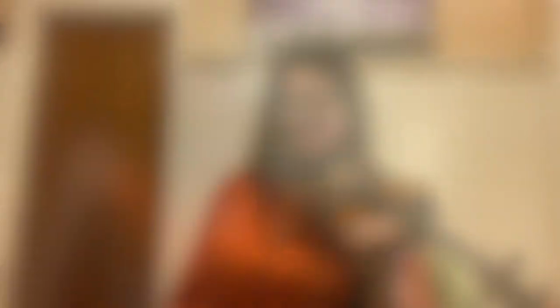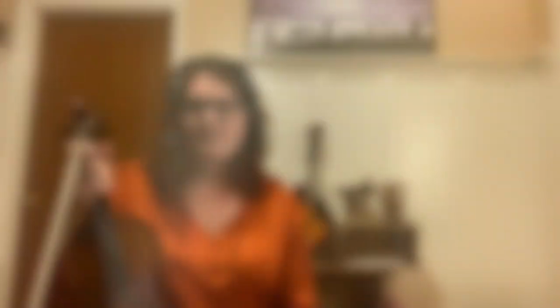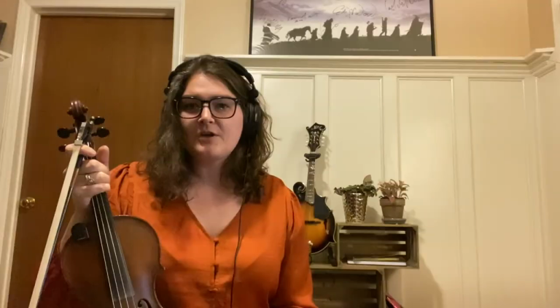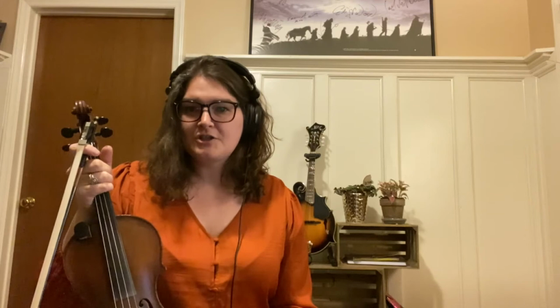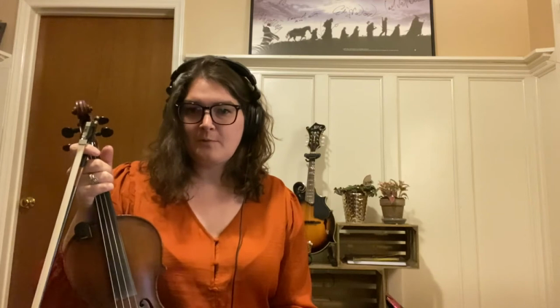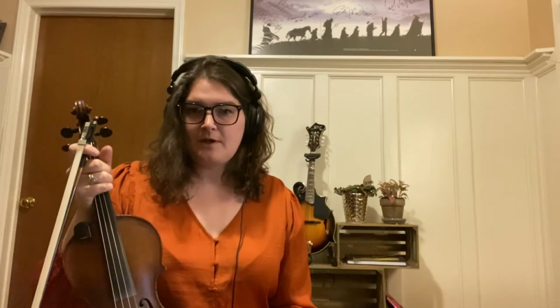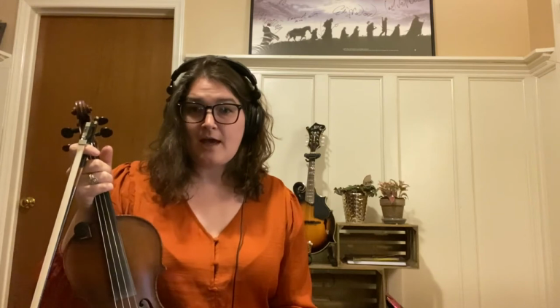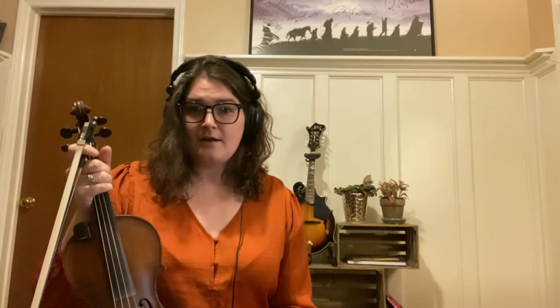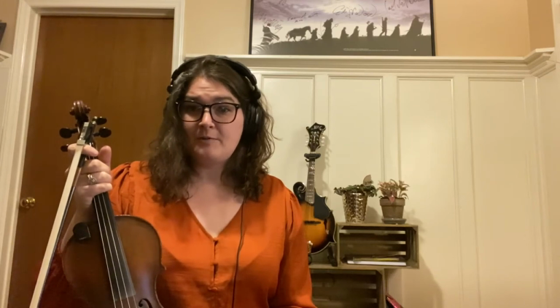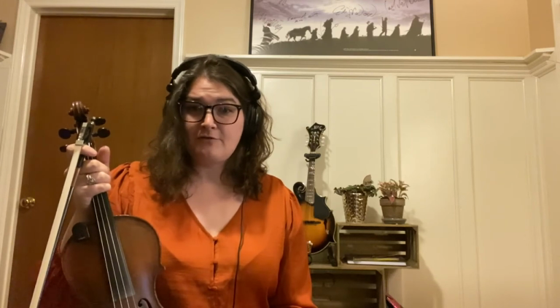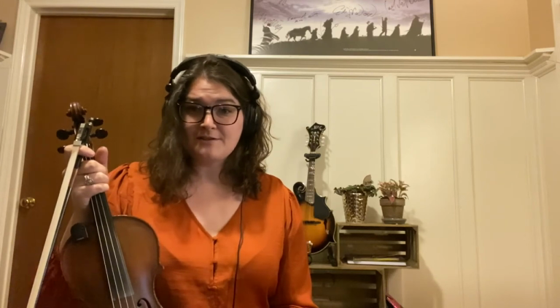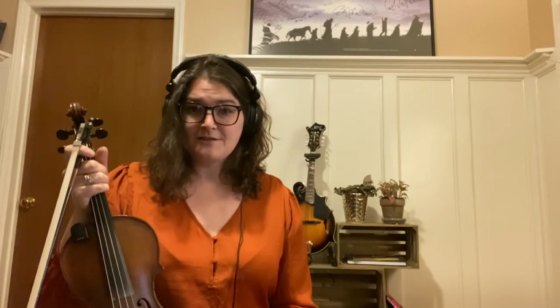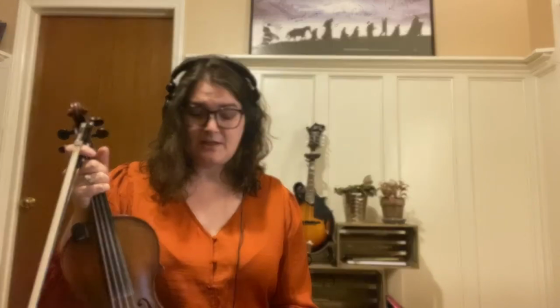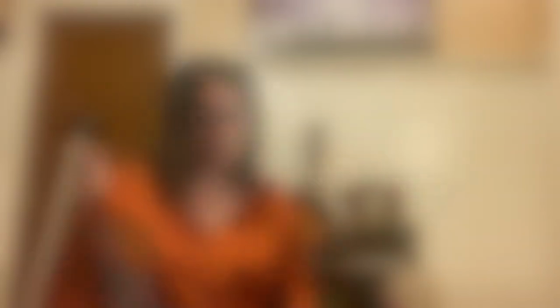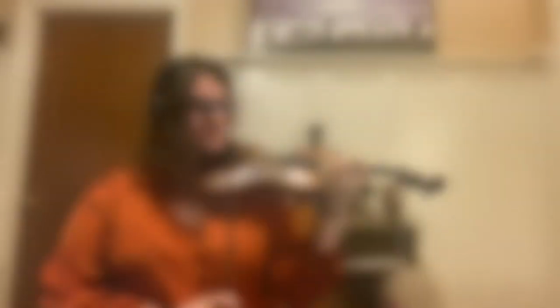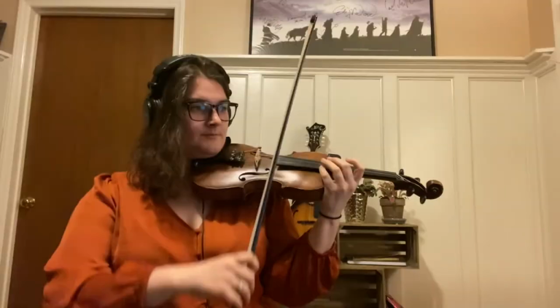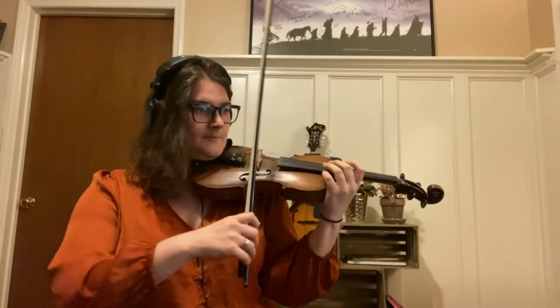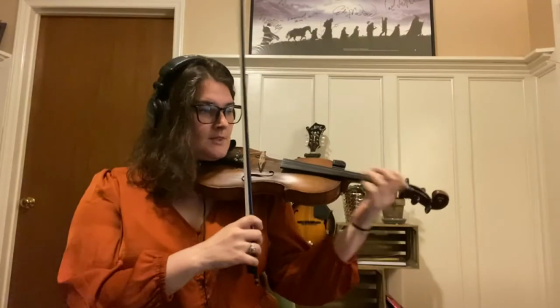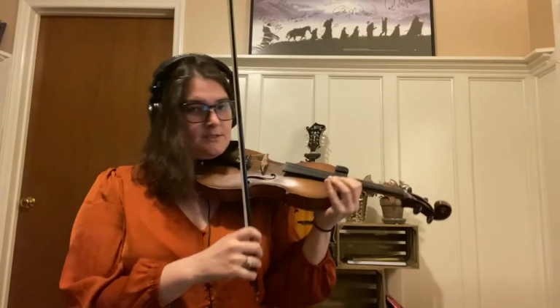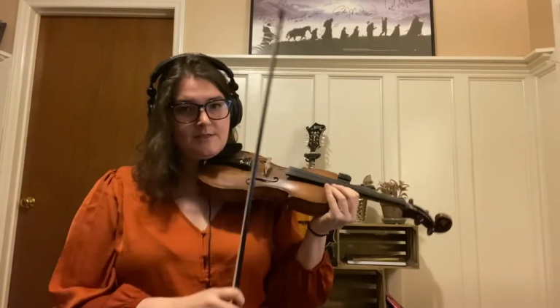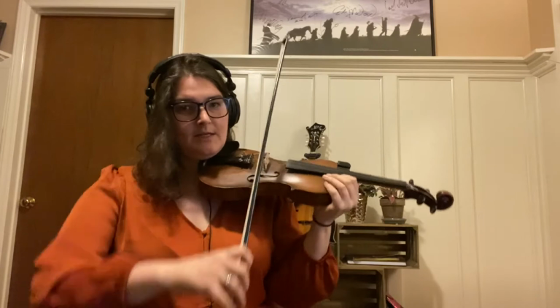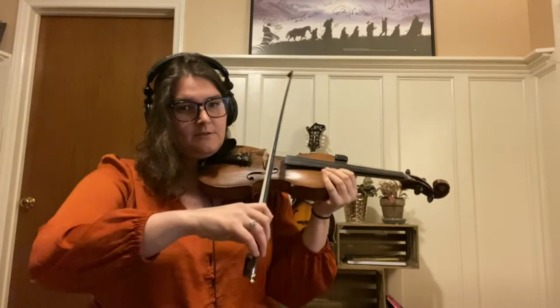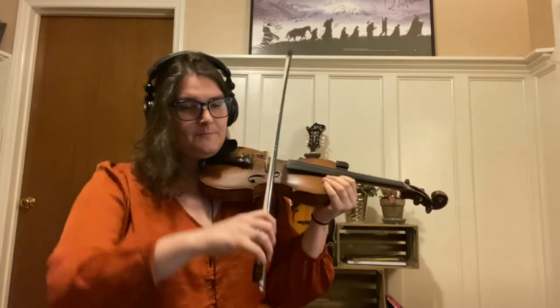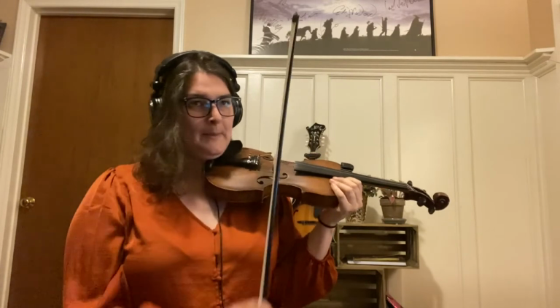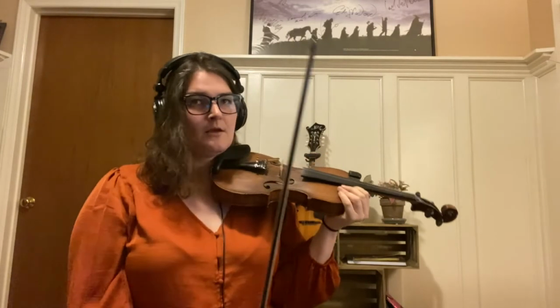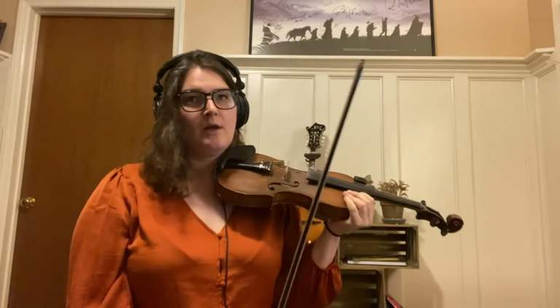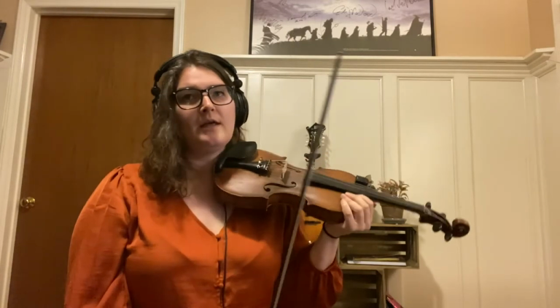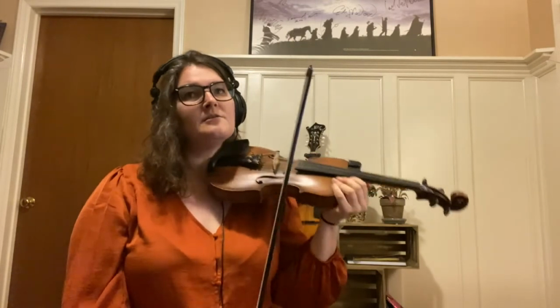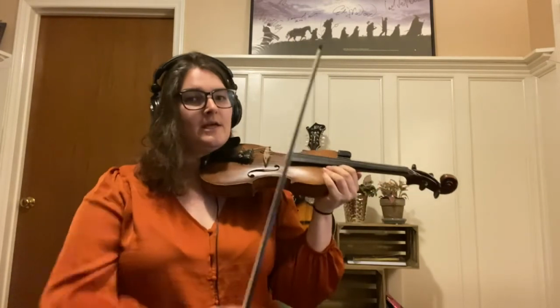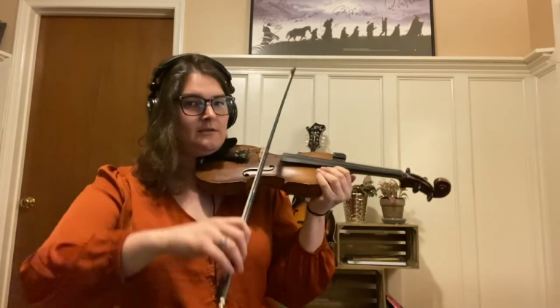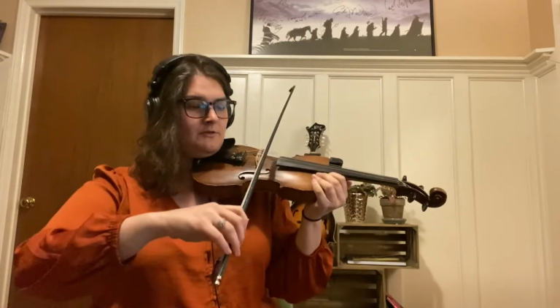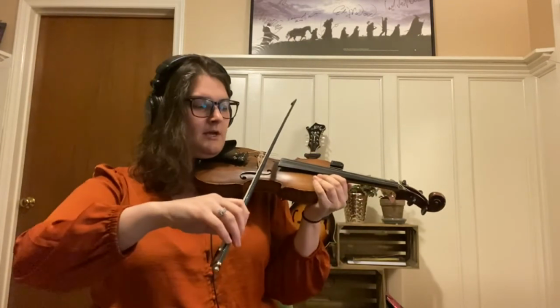Let's try the shuffle bowing at a bit of a faster speed. Here's 92: 1 and a 2 and a down shuffle up.